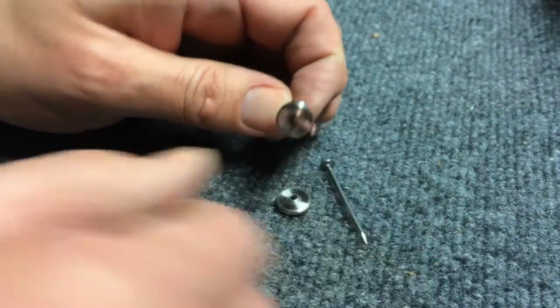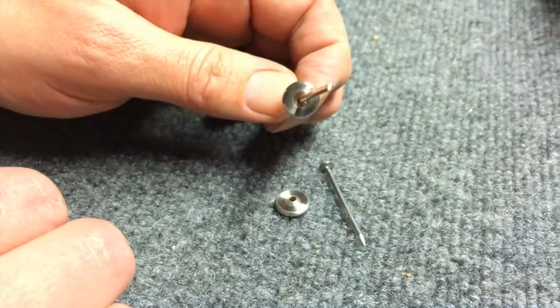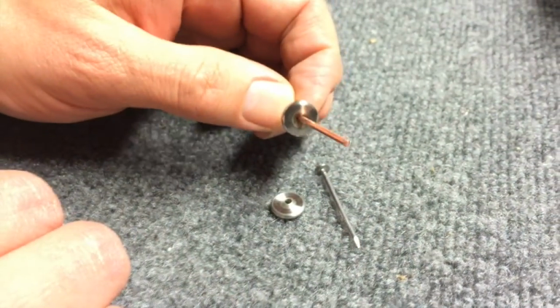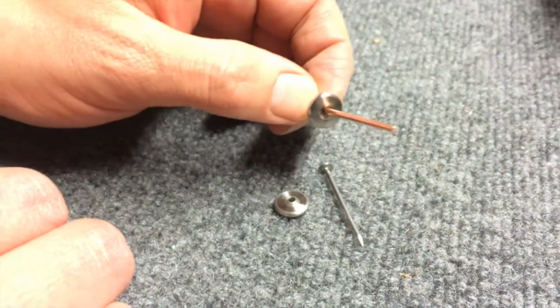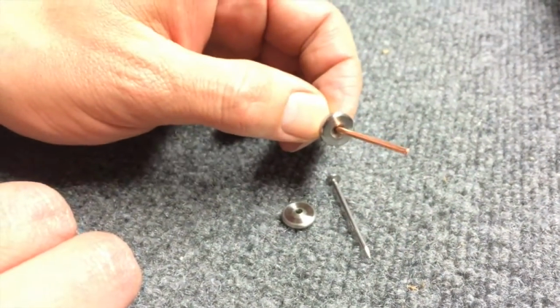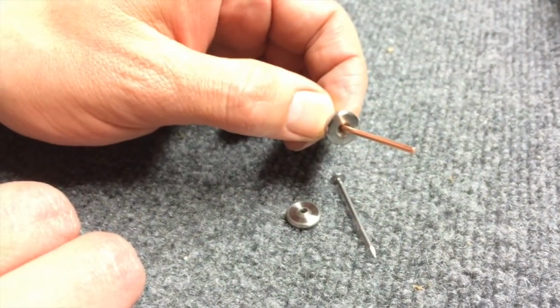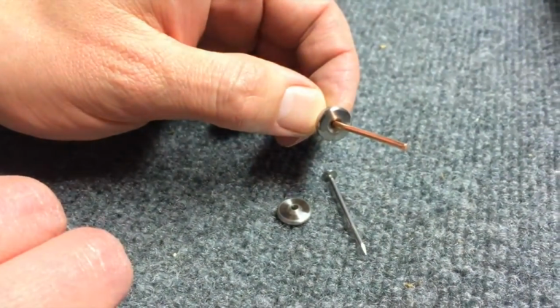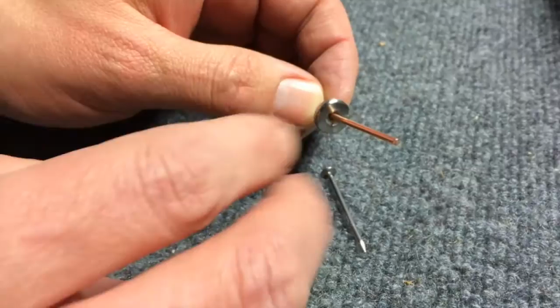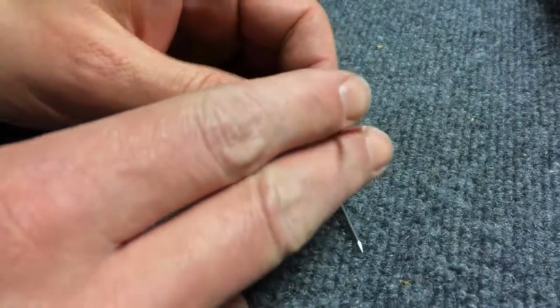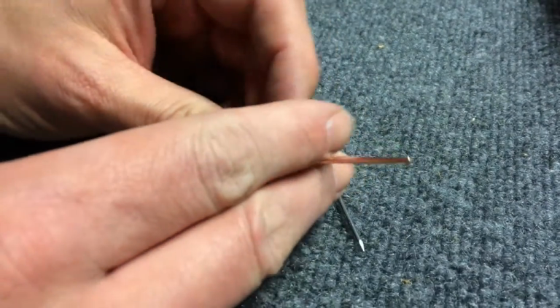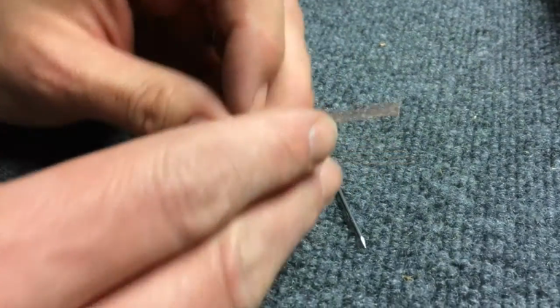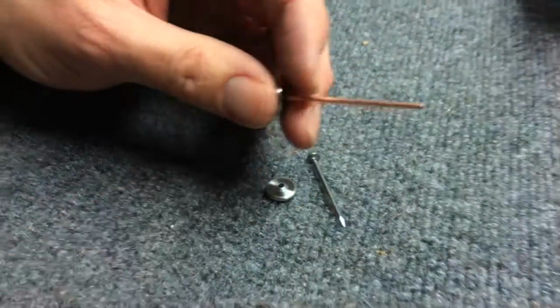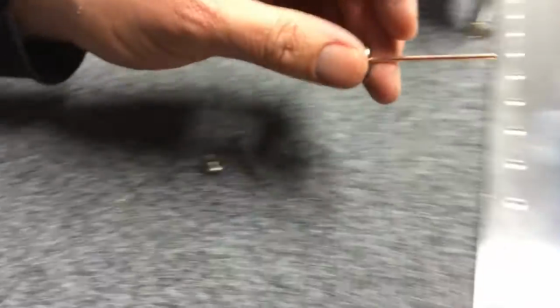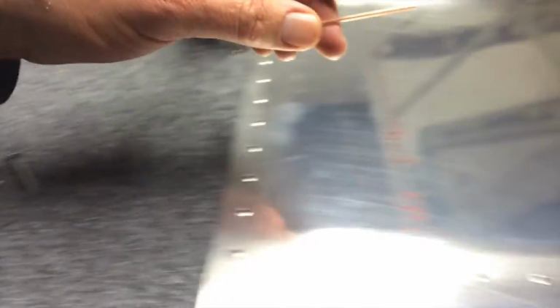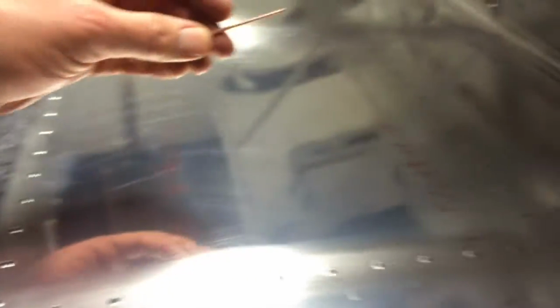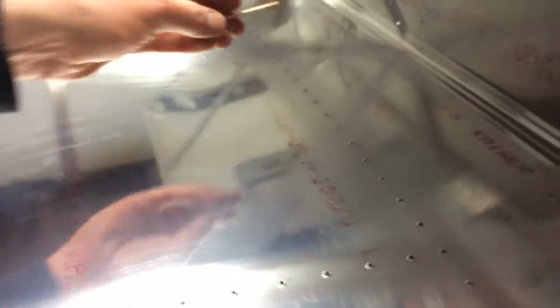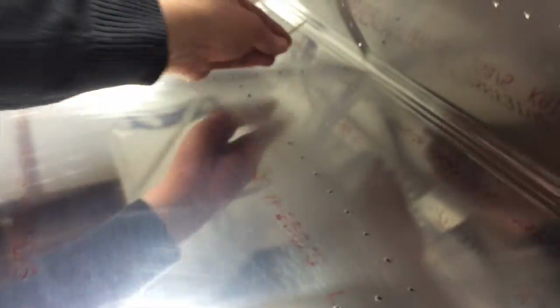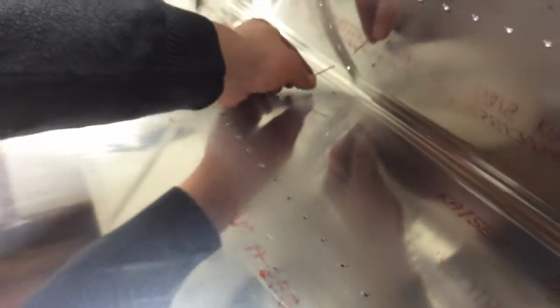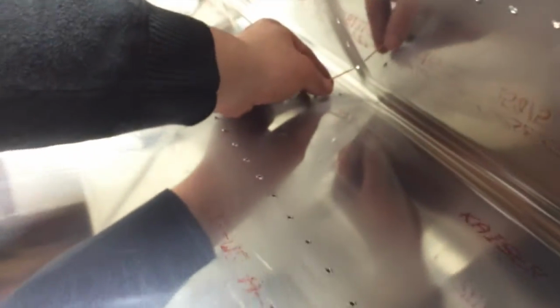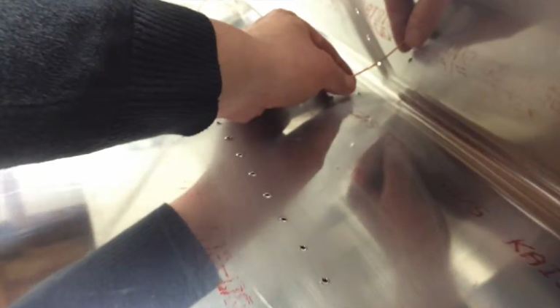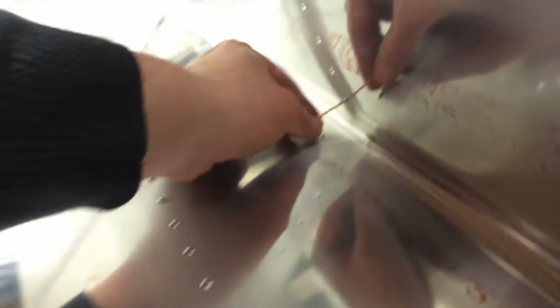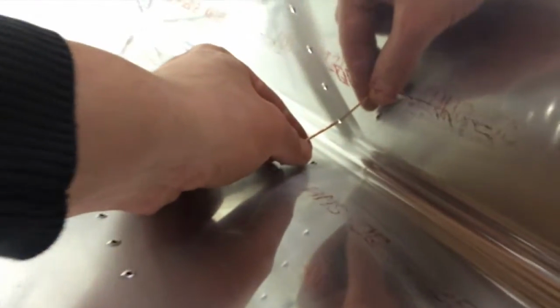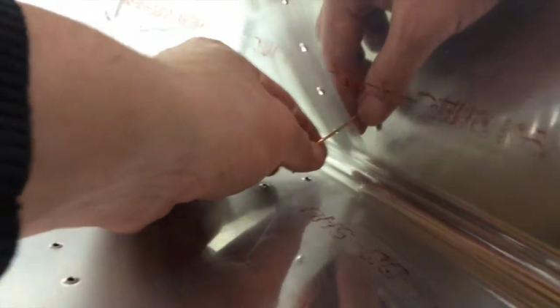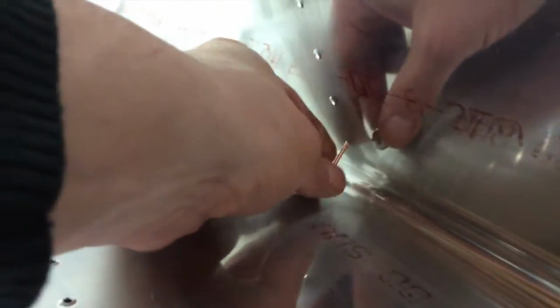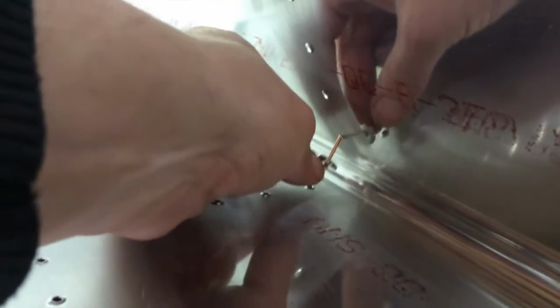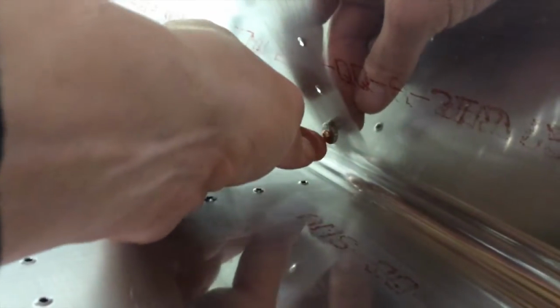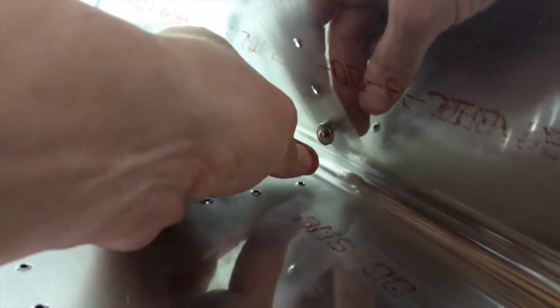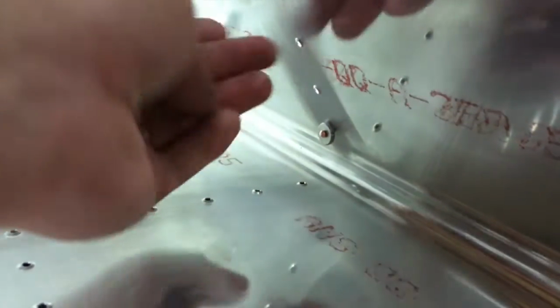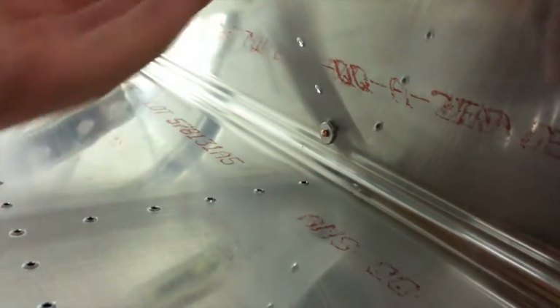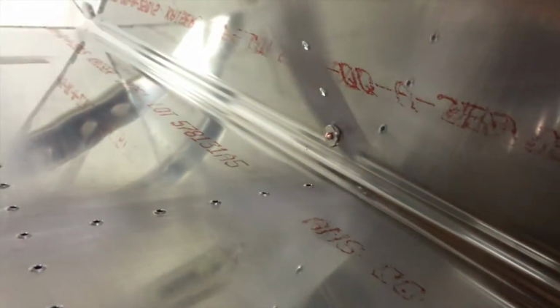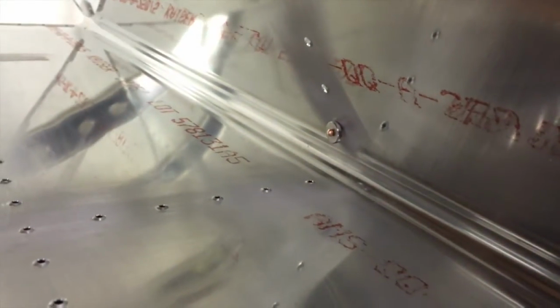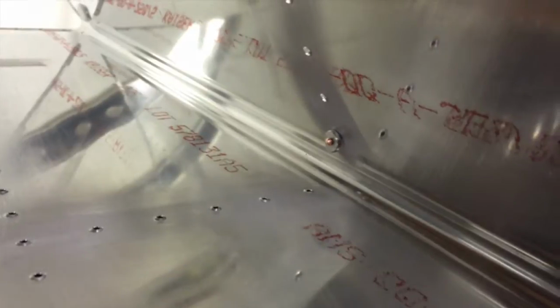Put the female die down on top of the copper mandrel, and then insert it through the hole from the back side. The mandrel can be trimmed if needed, or slightly bent in a curve if you need that to get into a really tight area.